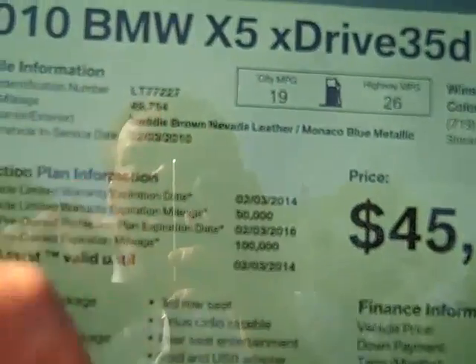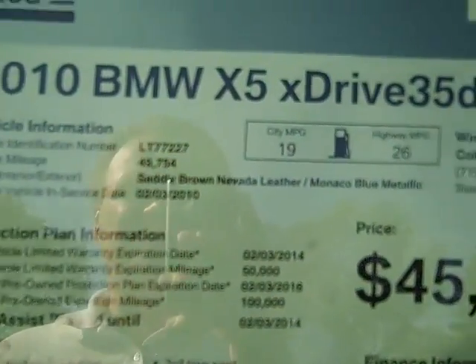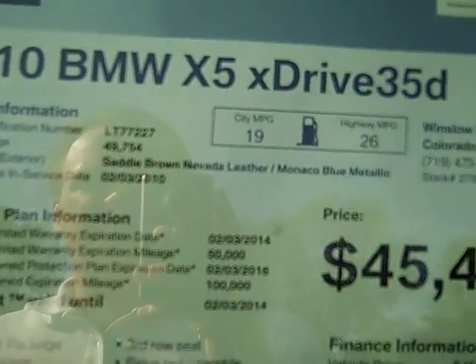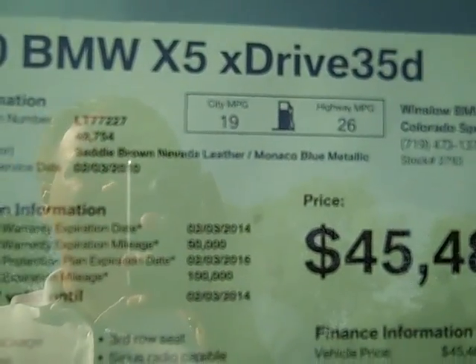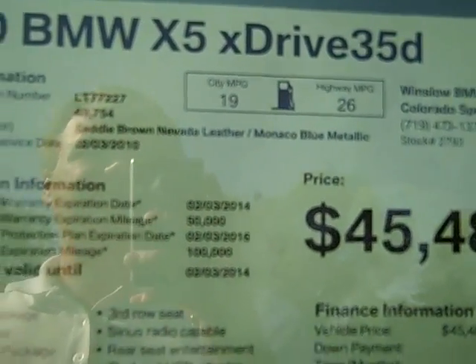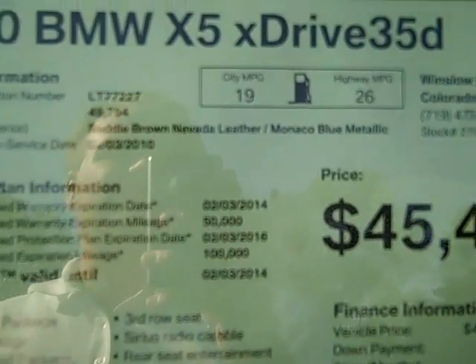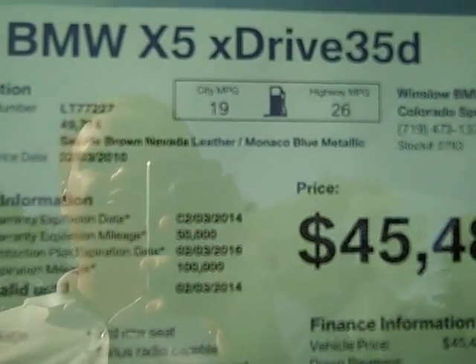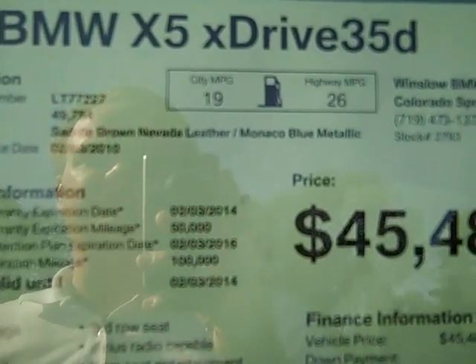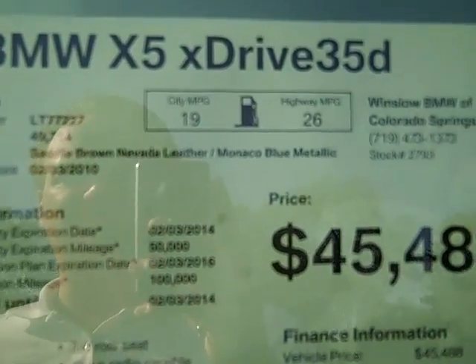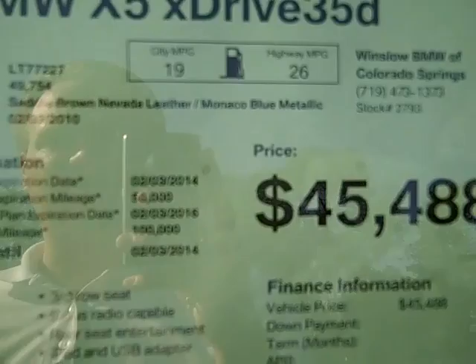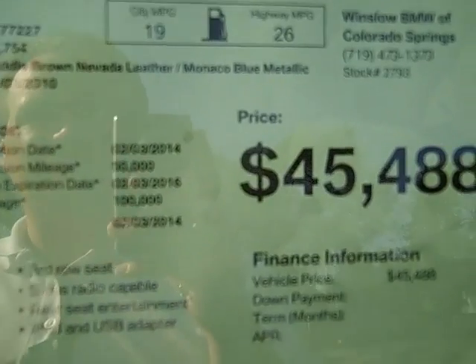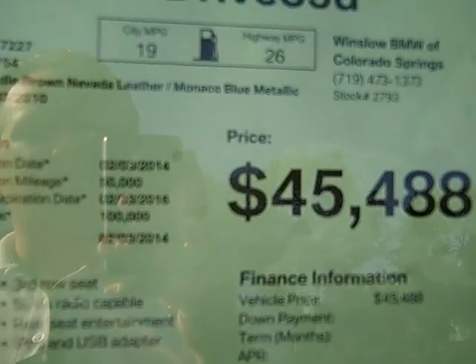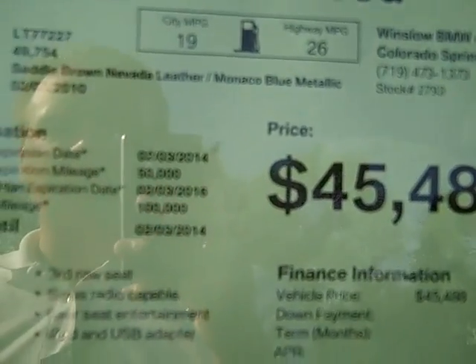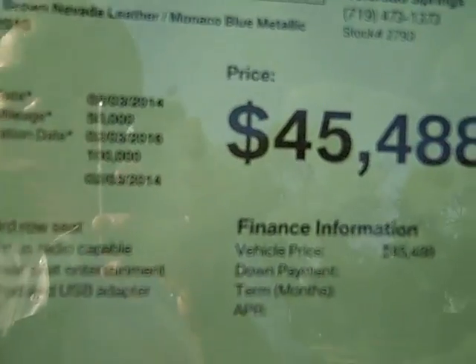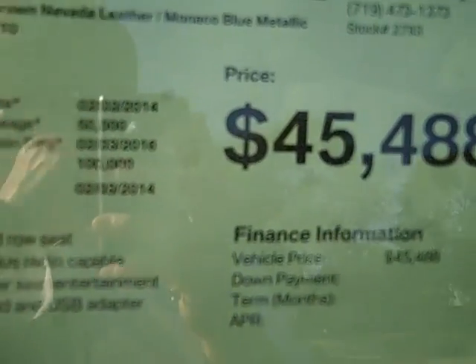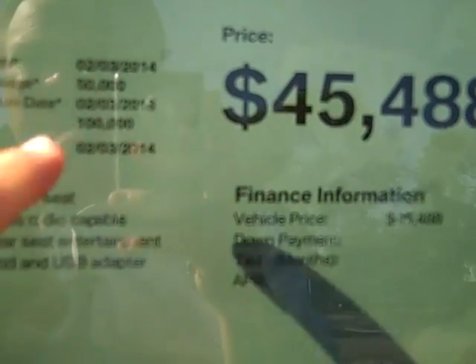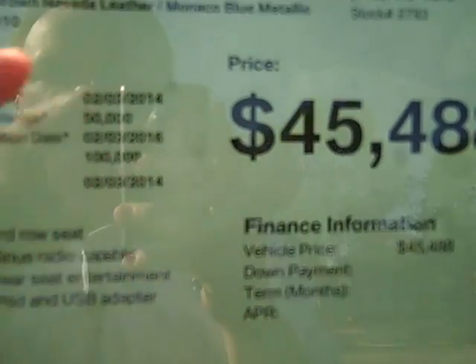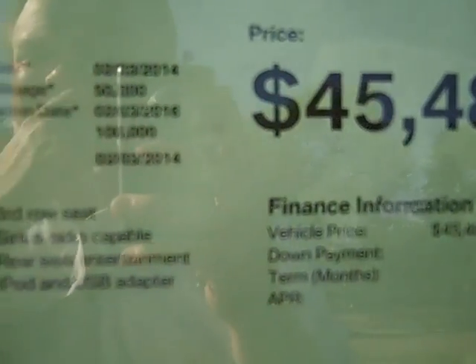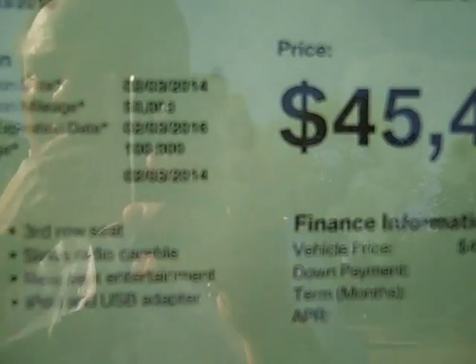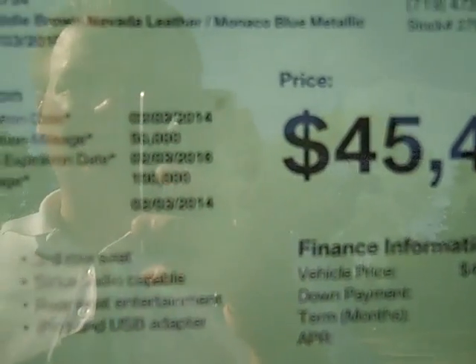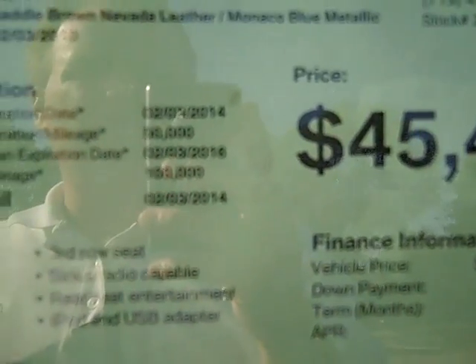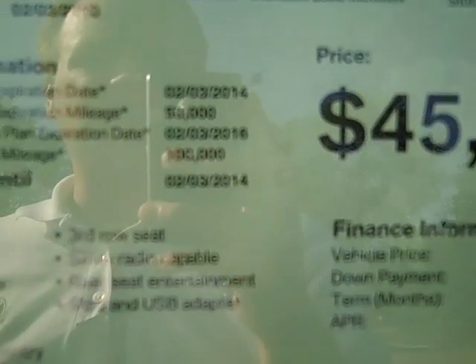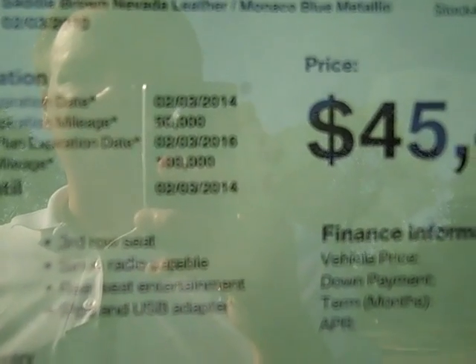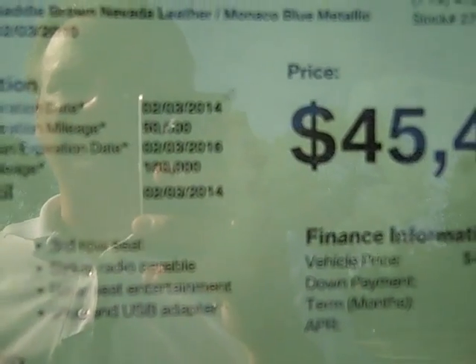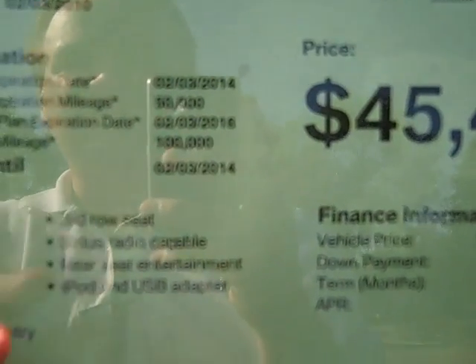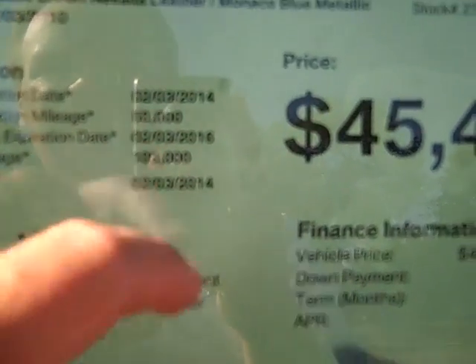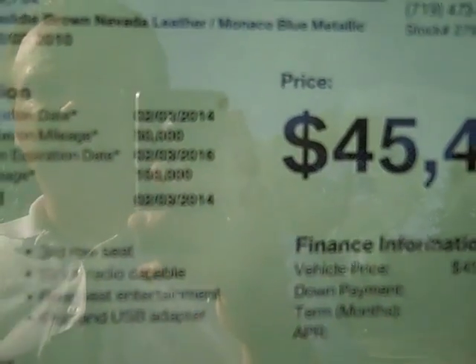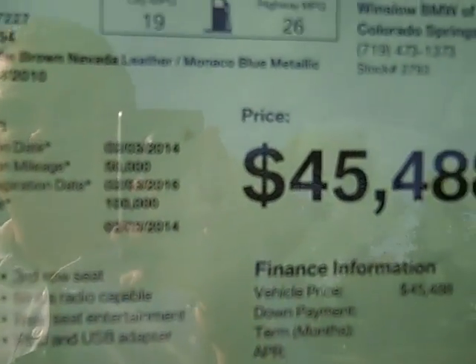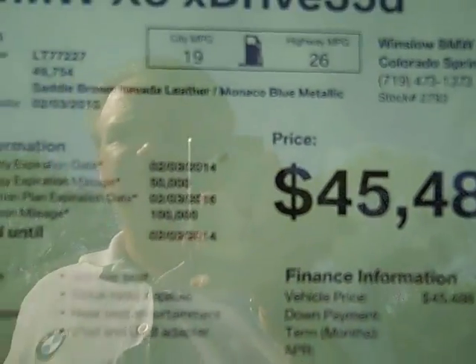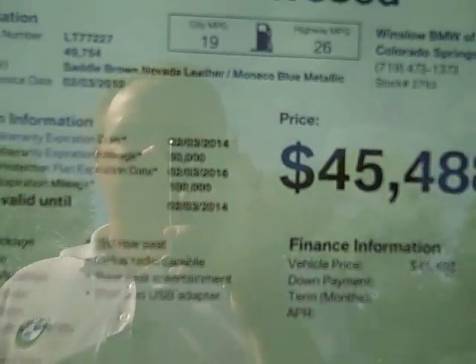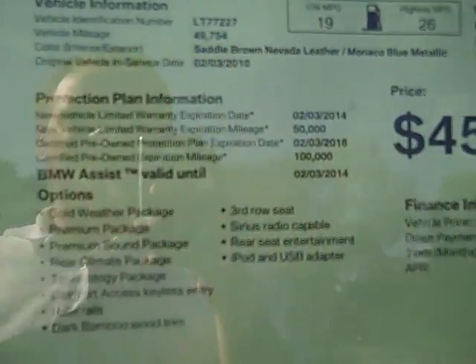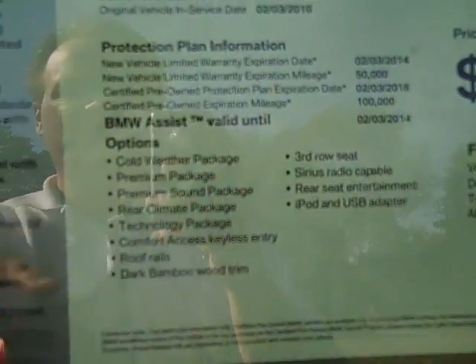It has a little over 49,000 miles on it. The Monaco Blue with the Saddle Brown Nevada Leather — great color combination. New vehicle warranty until 2014 or 50,000 miles, then it's certified until 2016 or 100,000 miles.